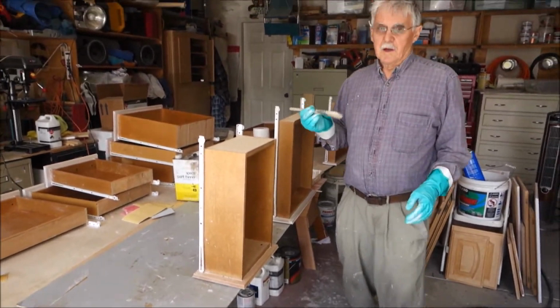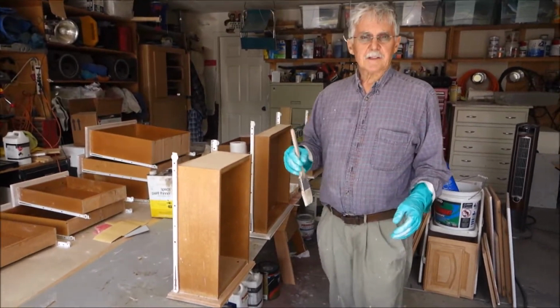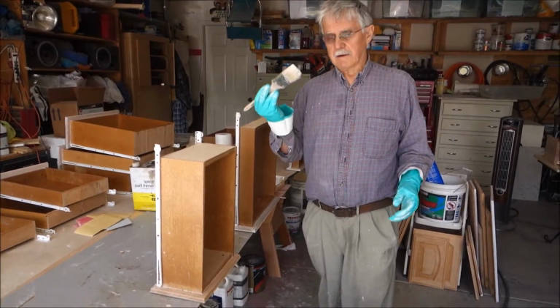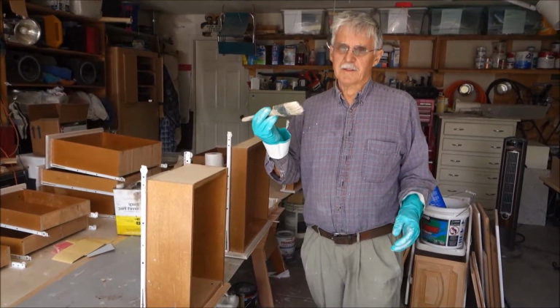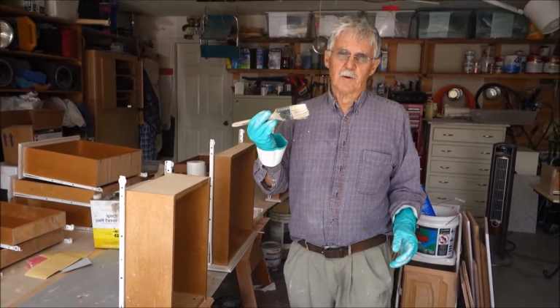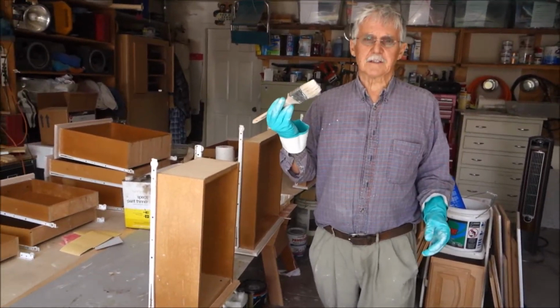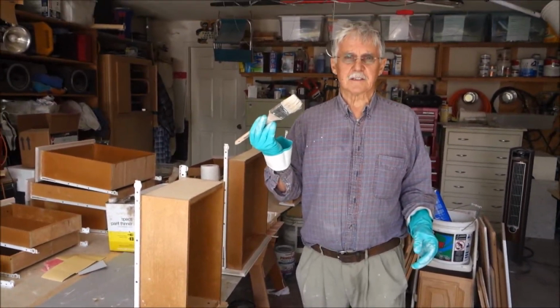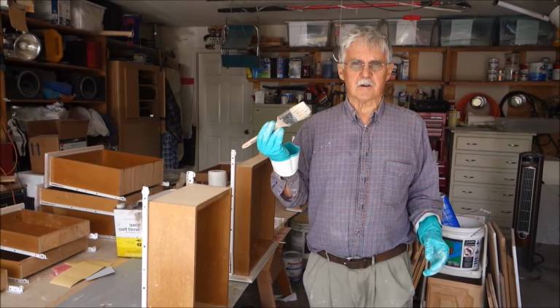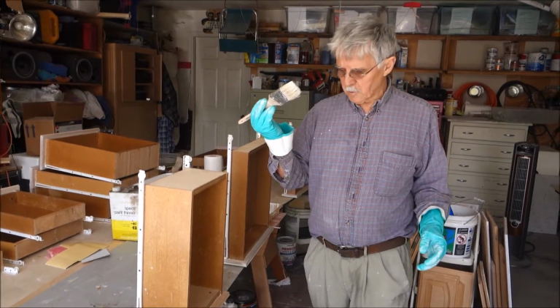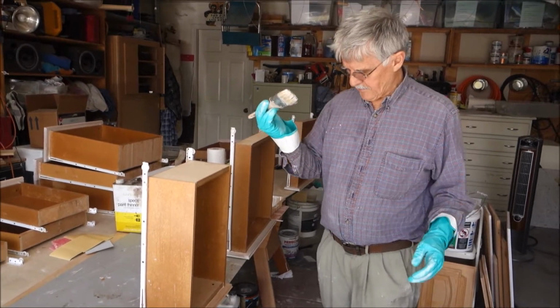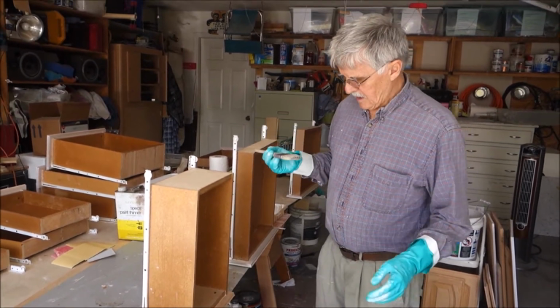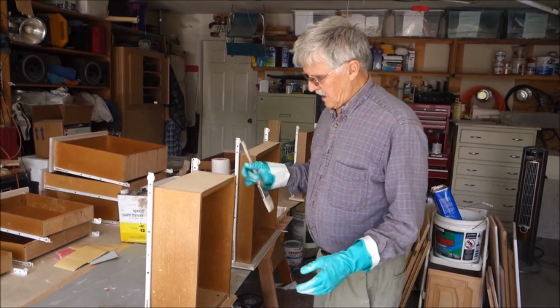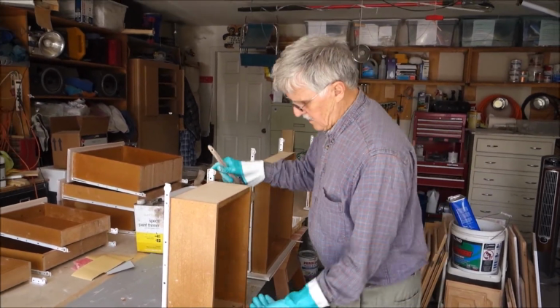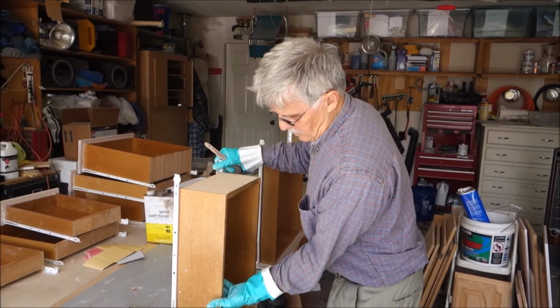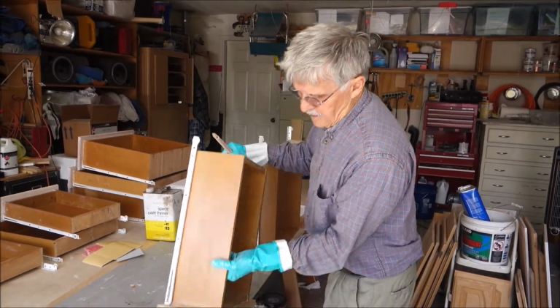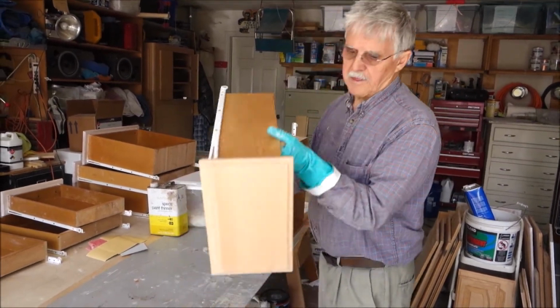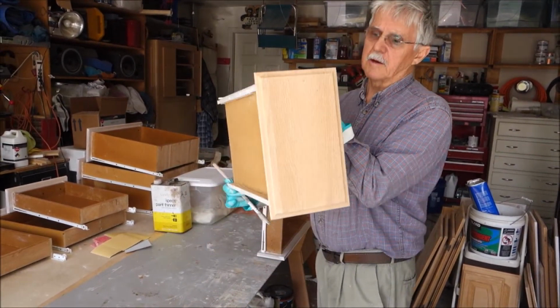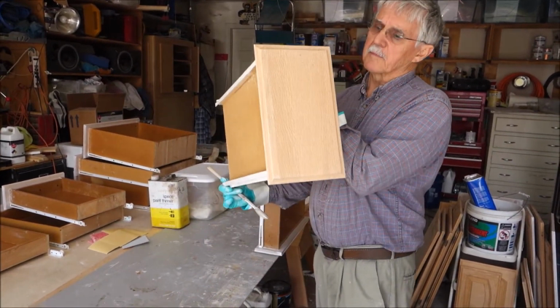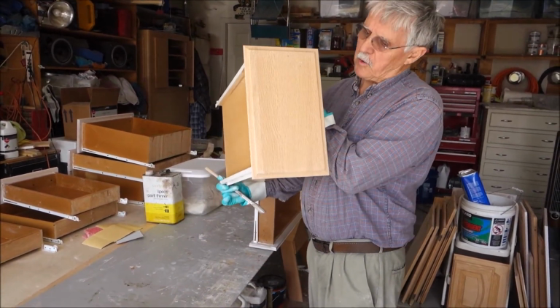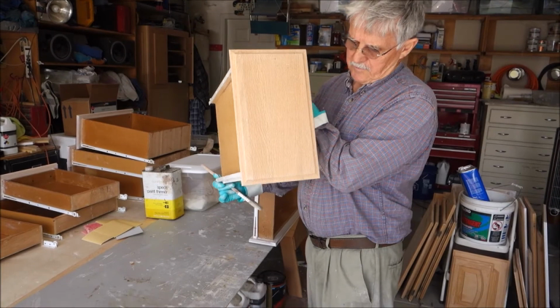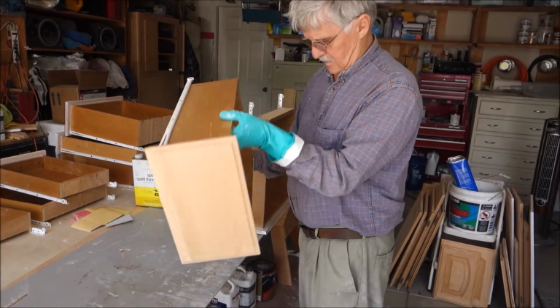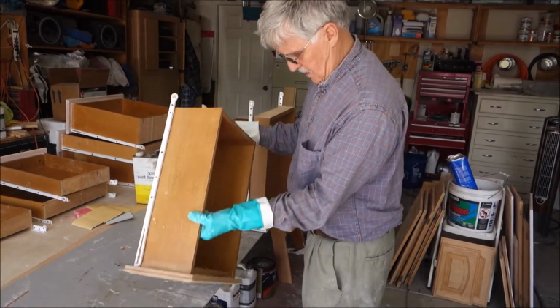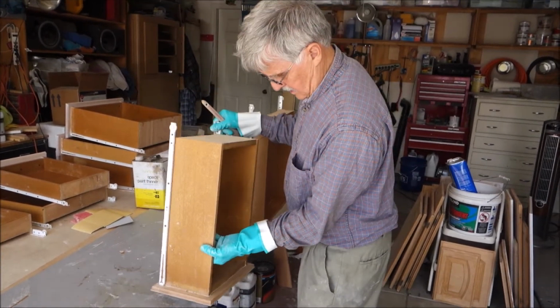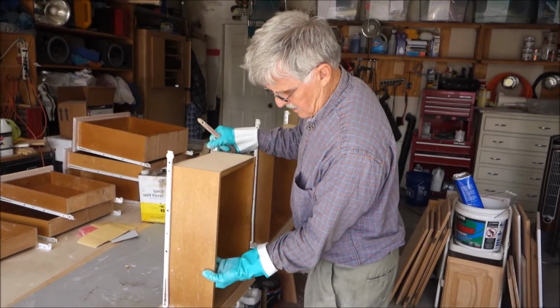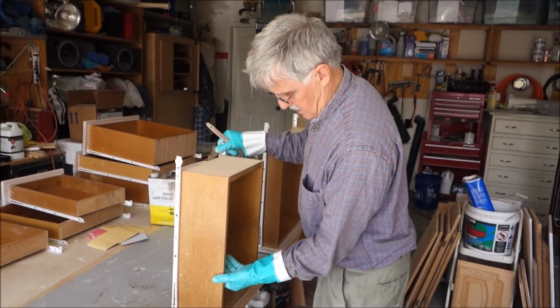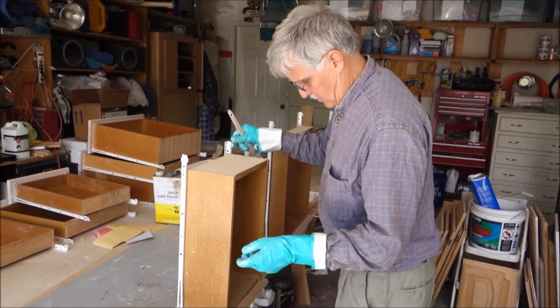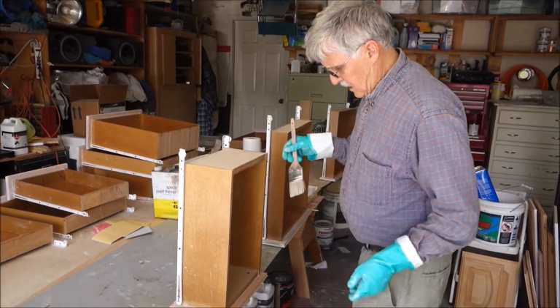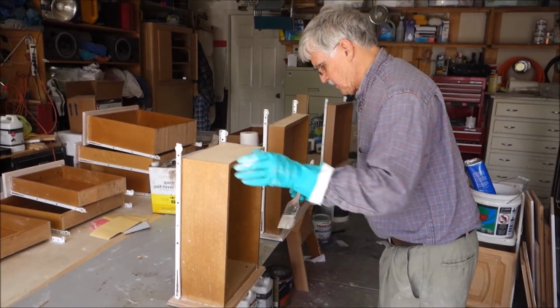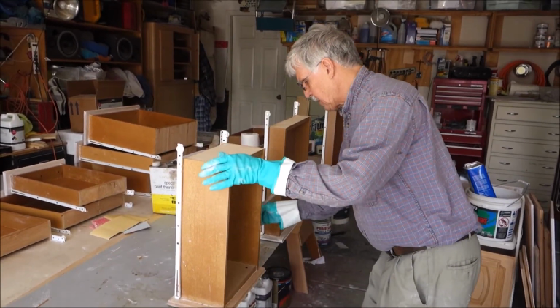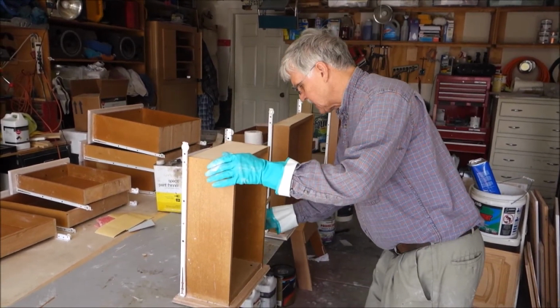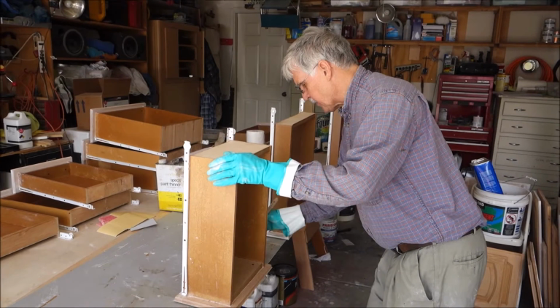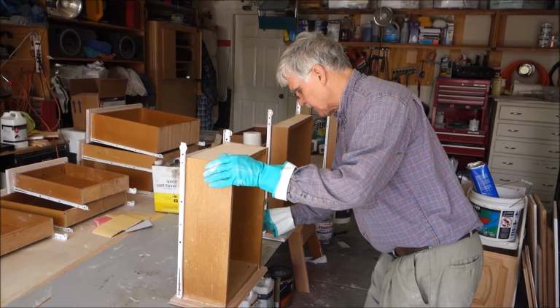This is a Barathane oil-based stain called Antique White, and we are dealing with bare oak. We'll do the back side of the drawer fronts first.